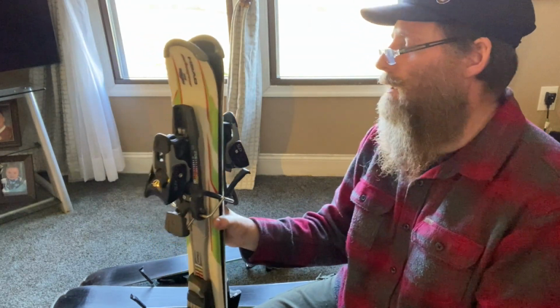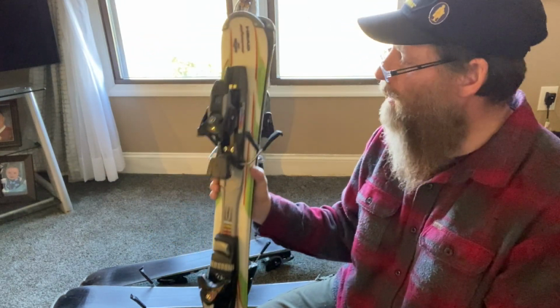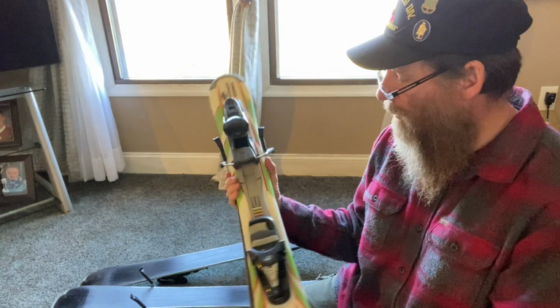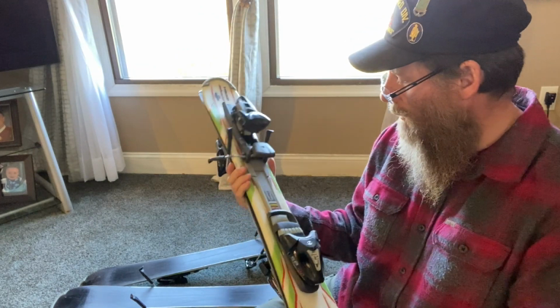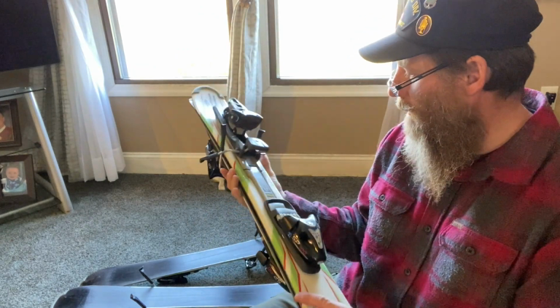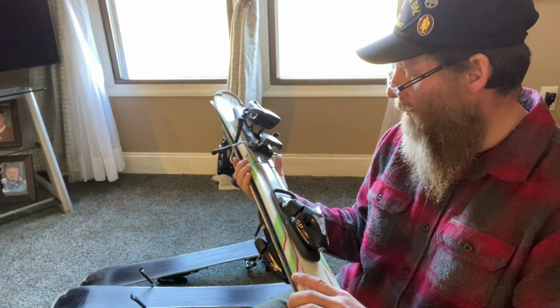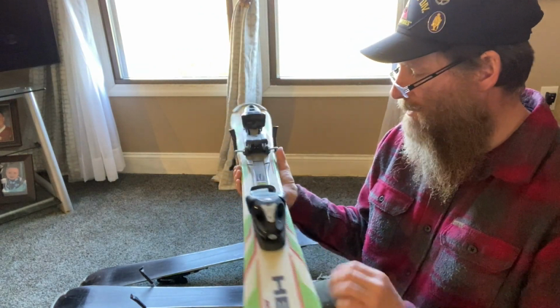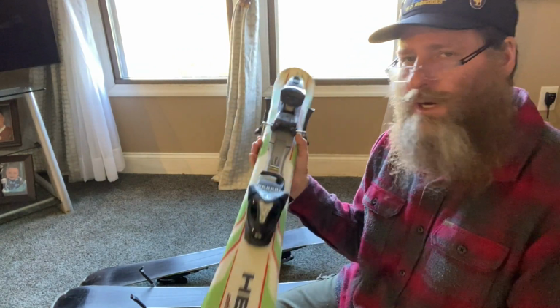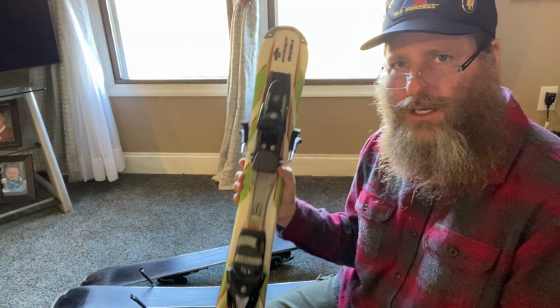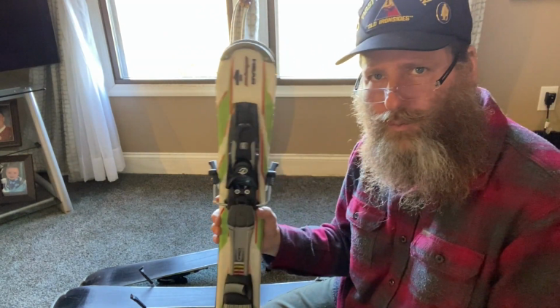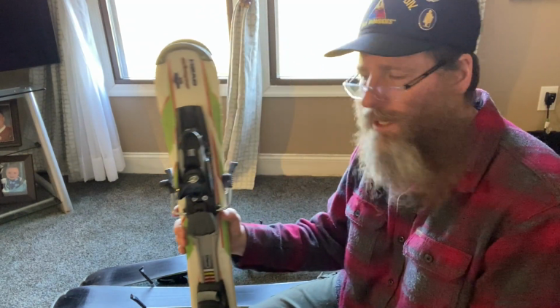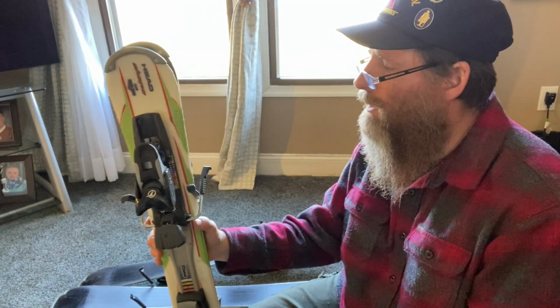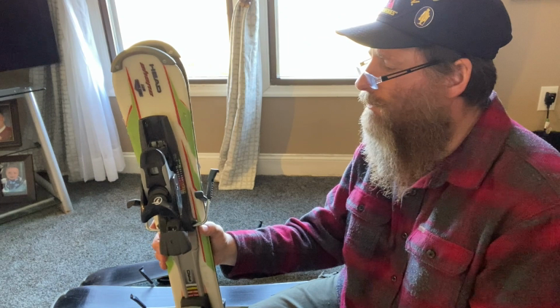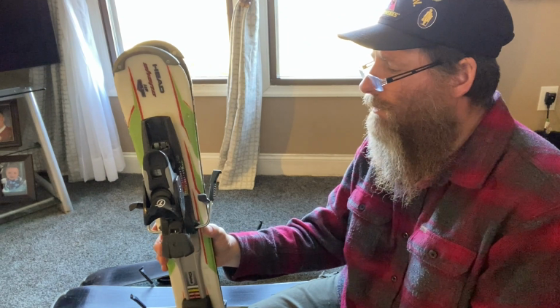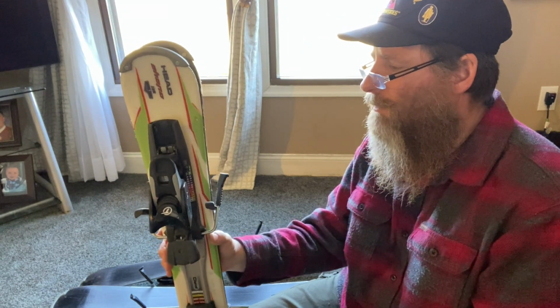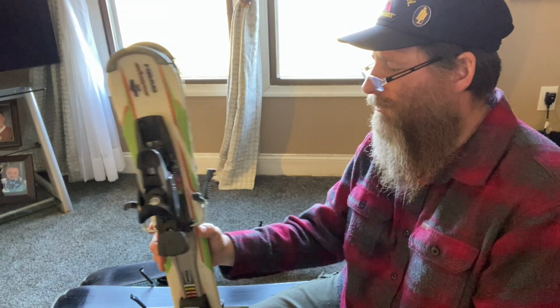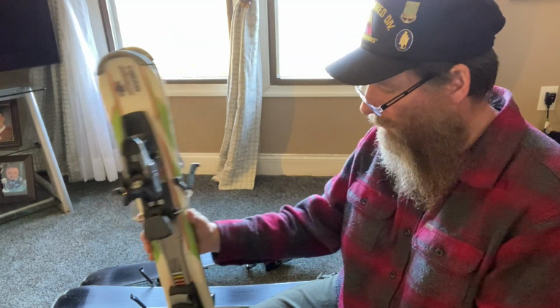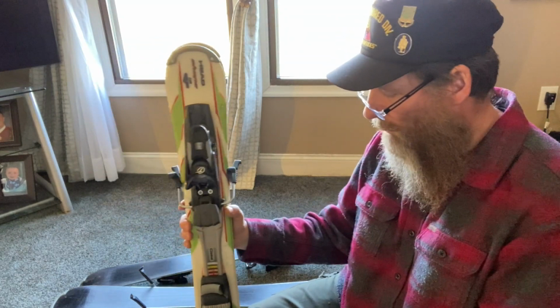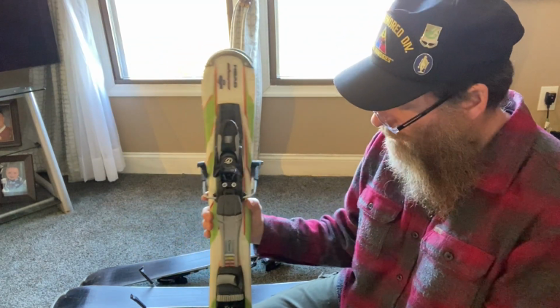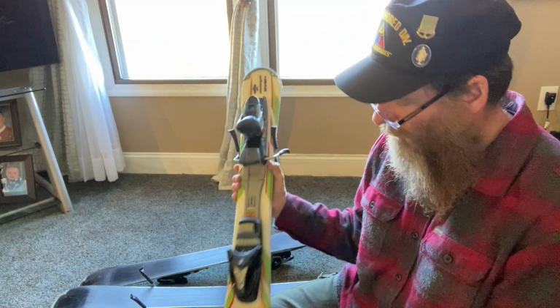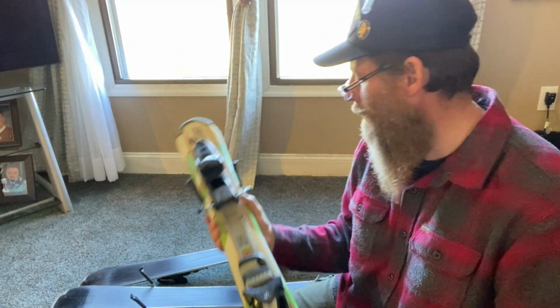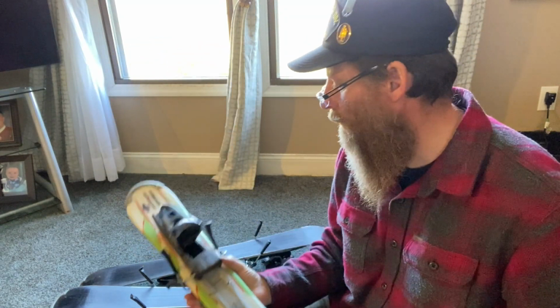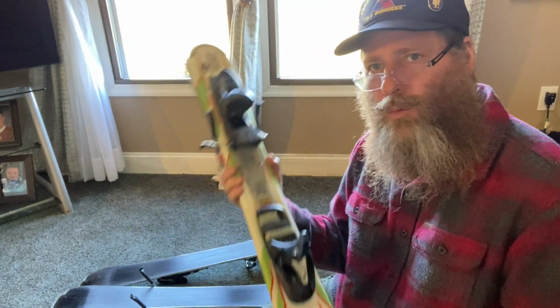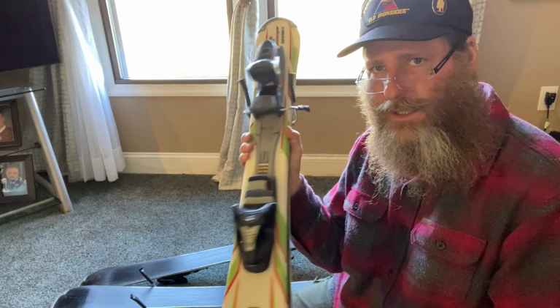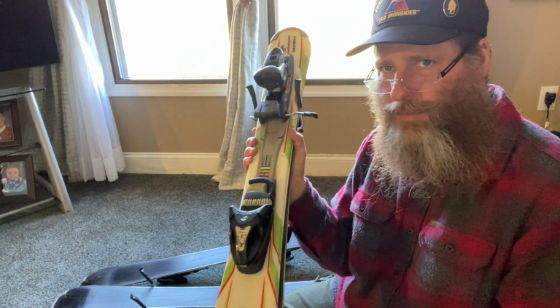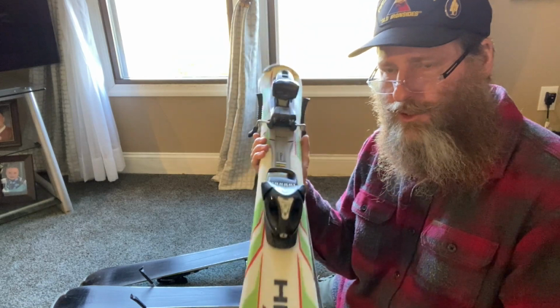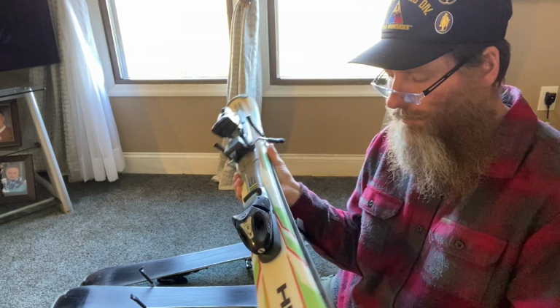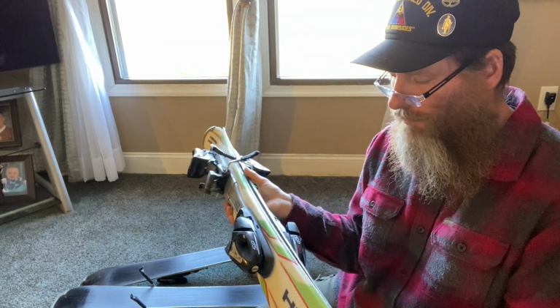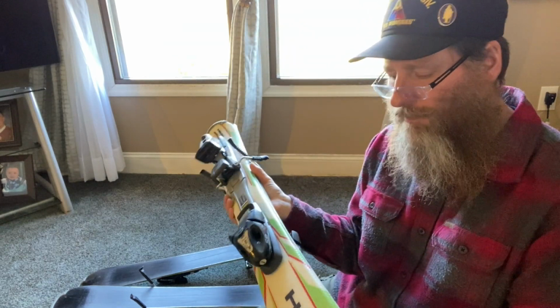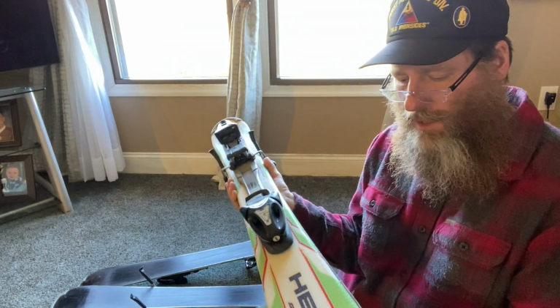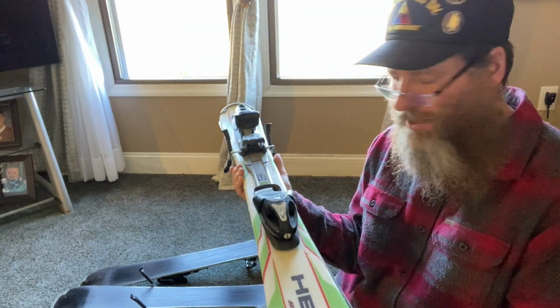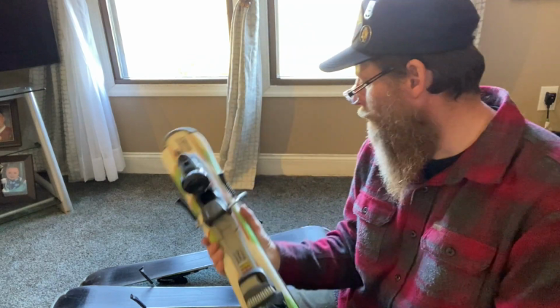They're pretty old, but they've been sitting in the garage, and next weekend I plan on doing some skiing. So we're going to clean them up, and I'm going to sharpen them and wax them, and I'll show you how I do that.